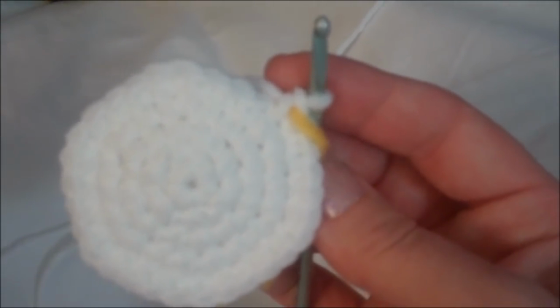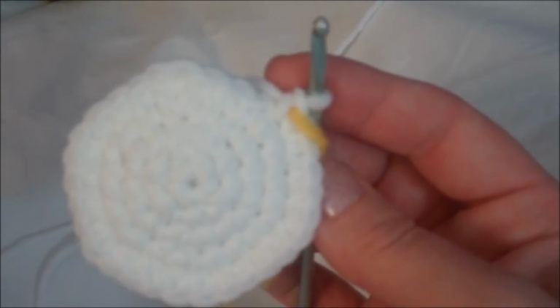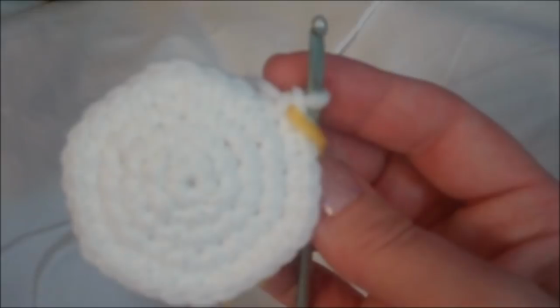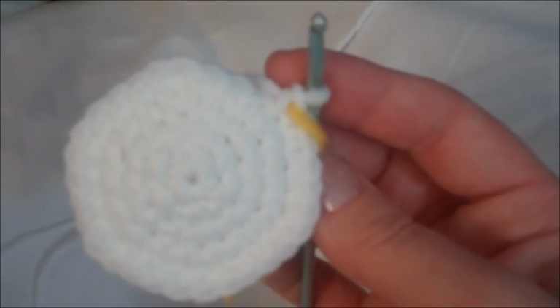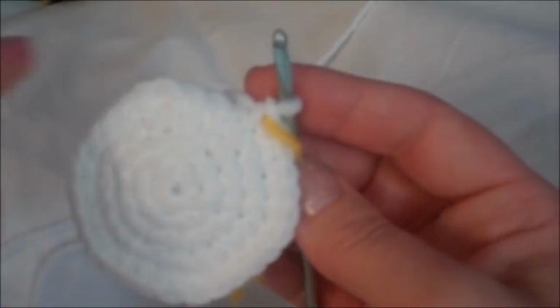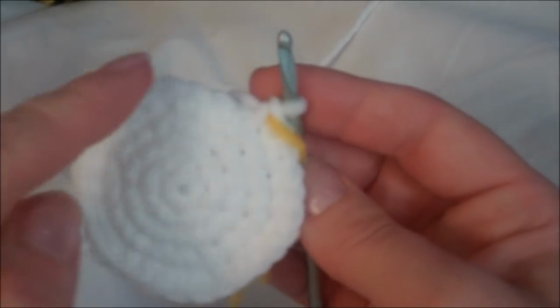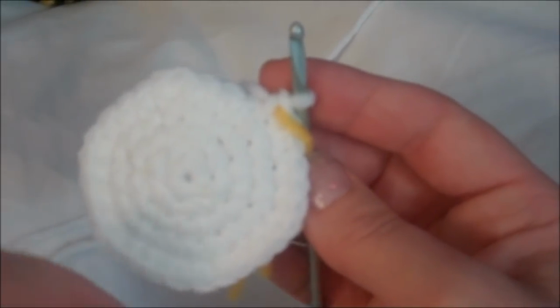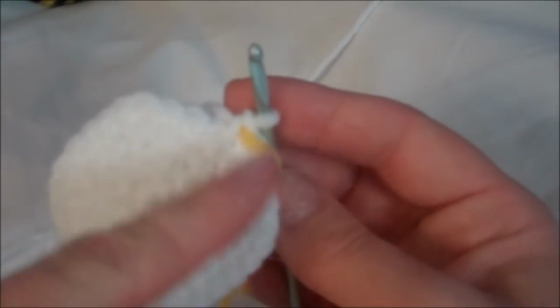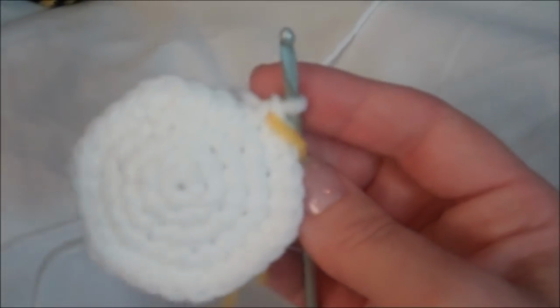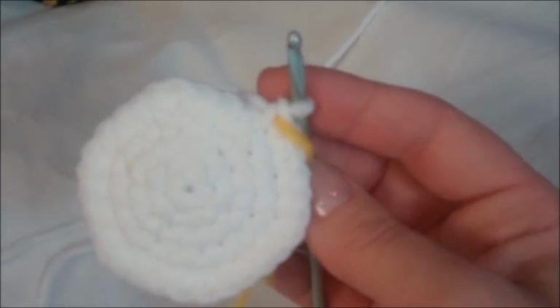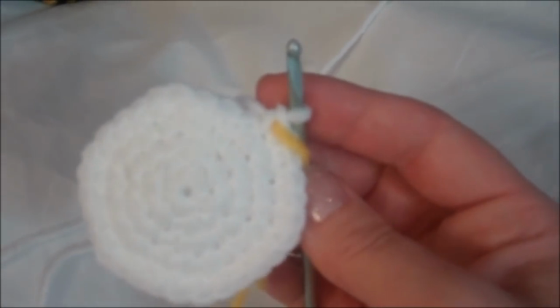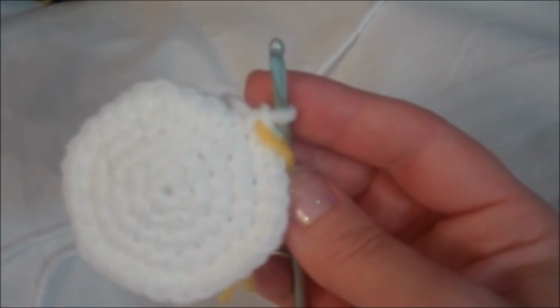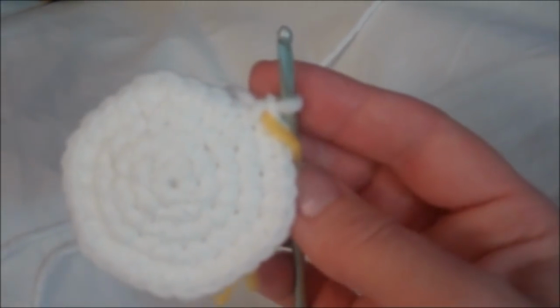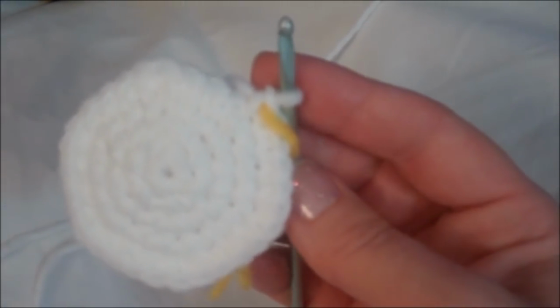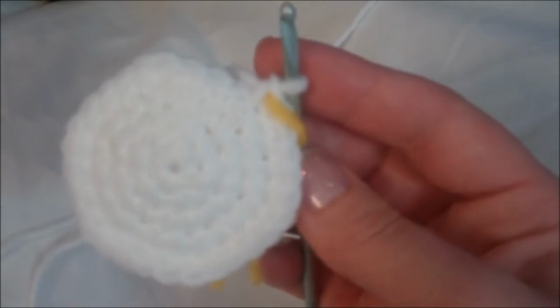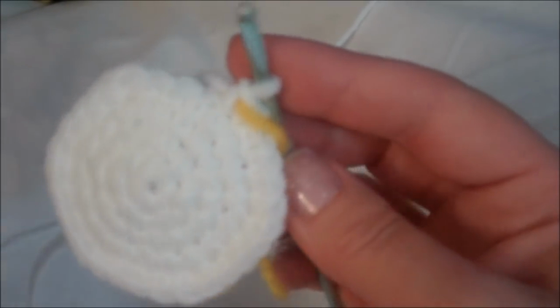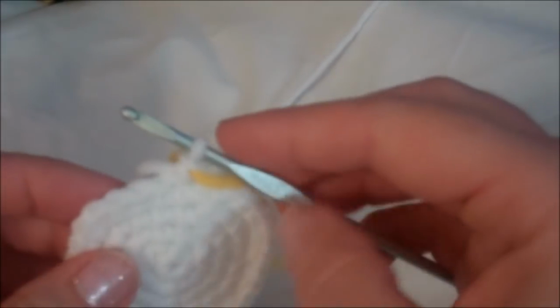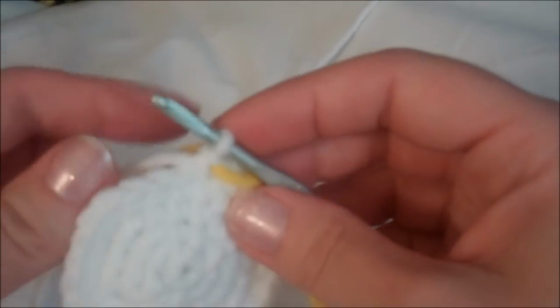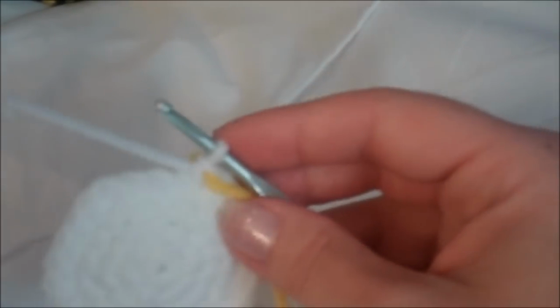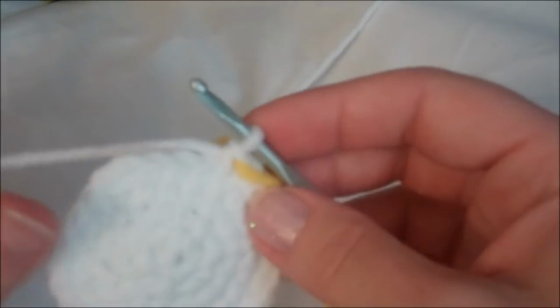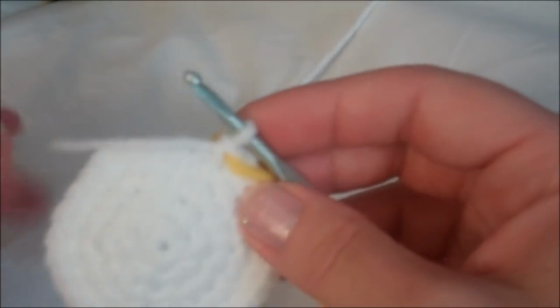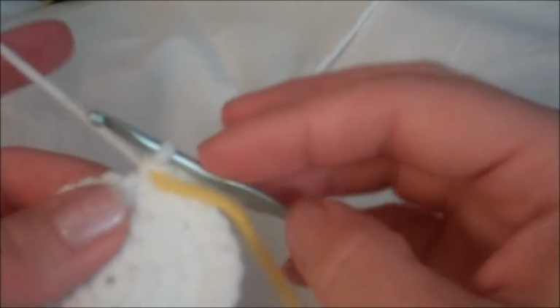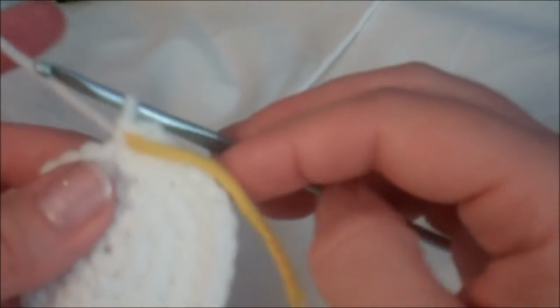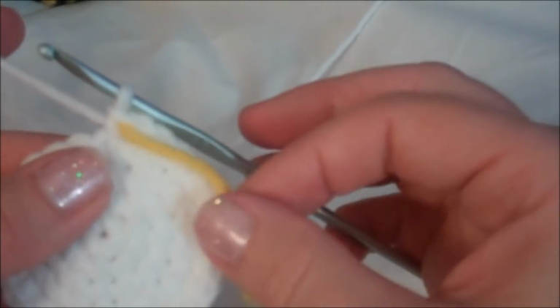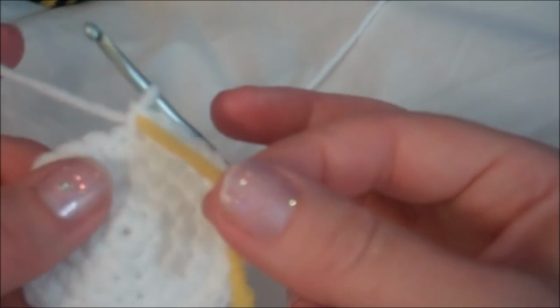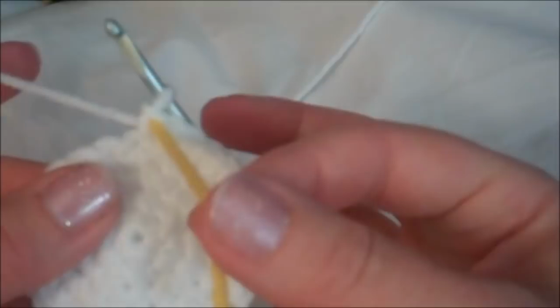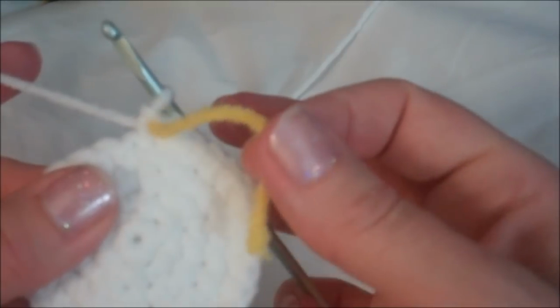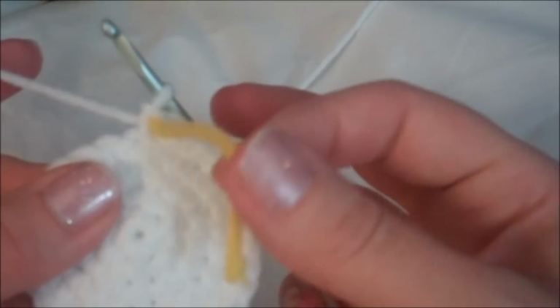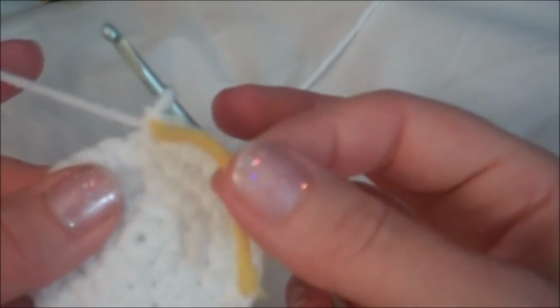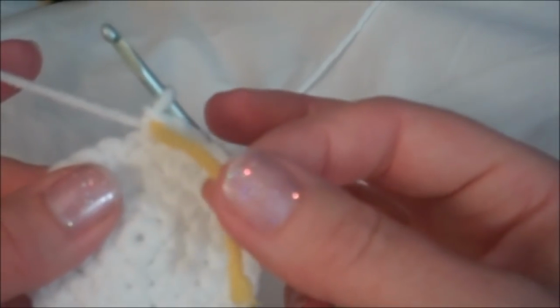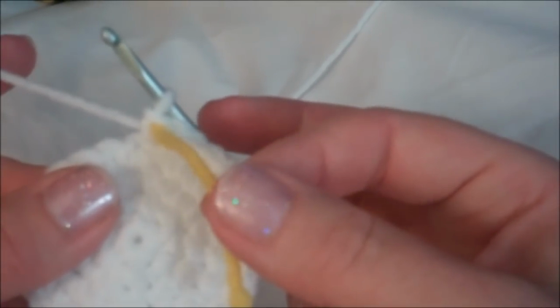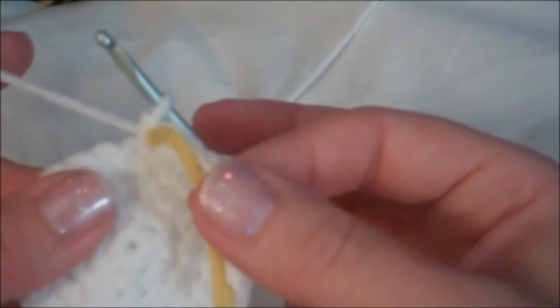Rows six to 13 are going to be one single crochet in each one of those 30 stitches for eight rows. I'll continue on with the pattern and meet you back here at the end of row 13. Remember to move your marker at the end of every row.